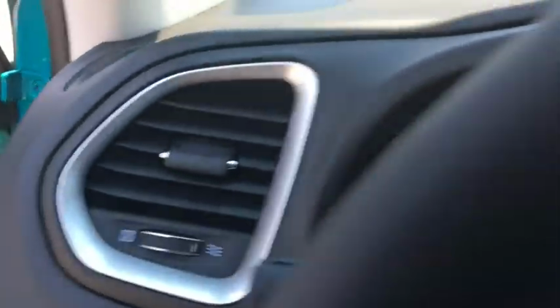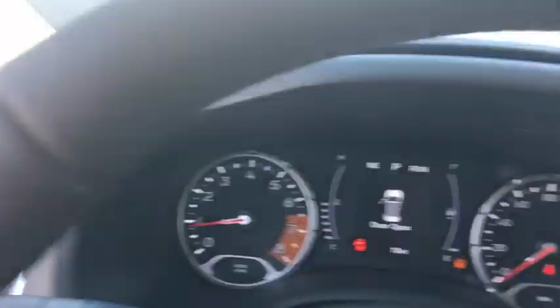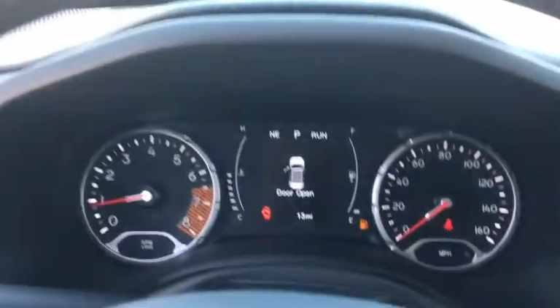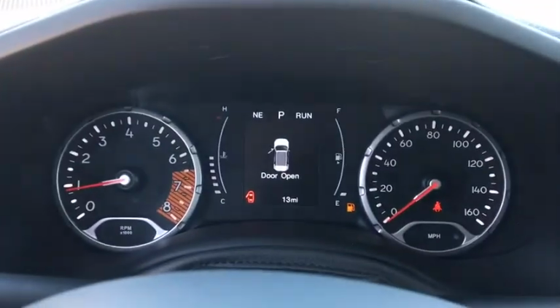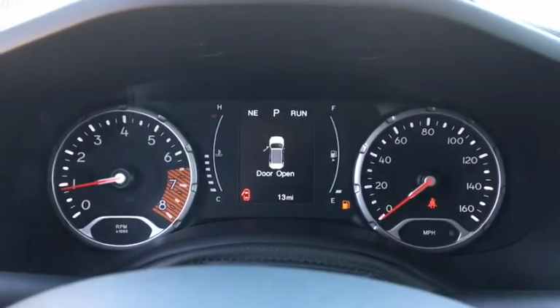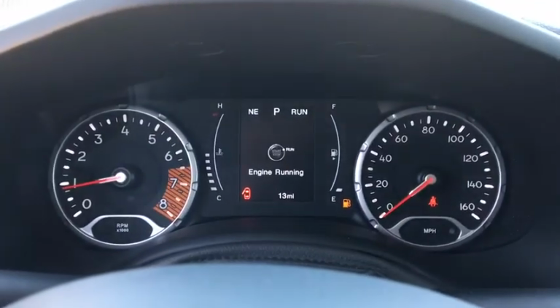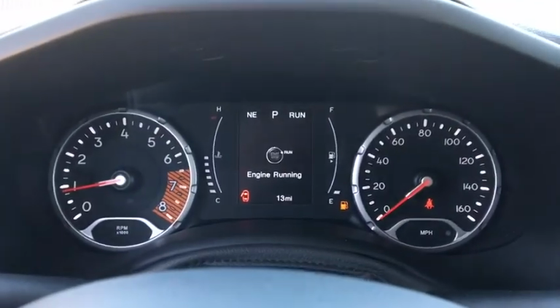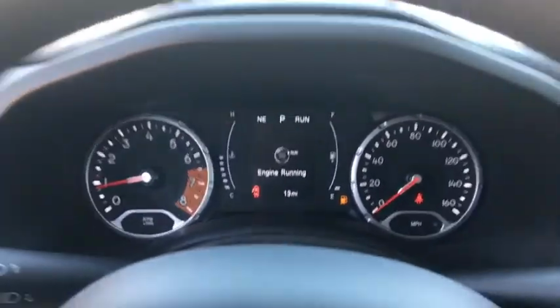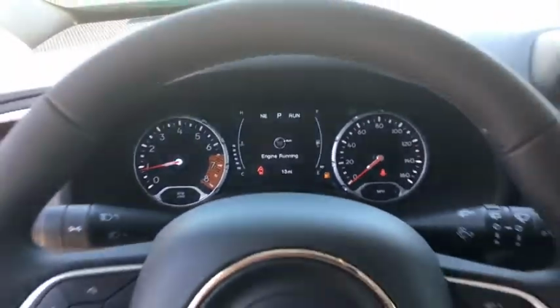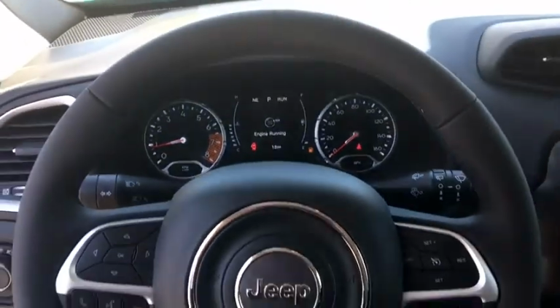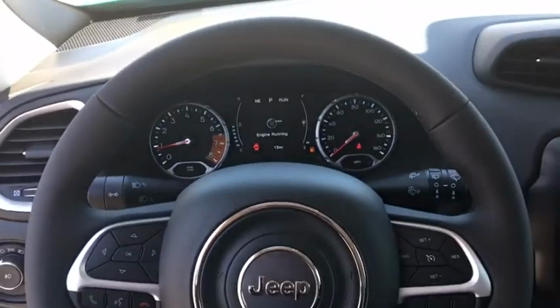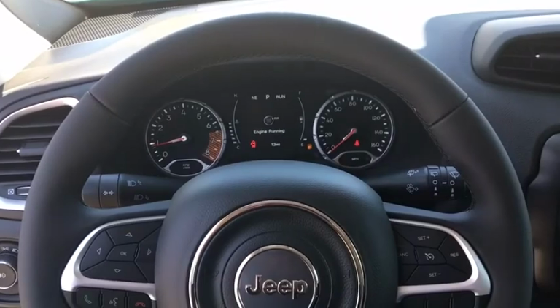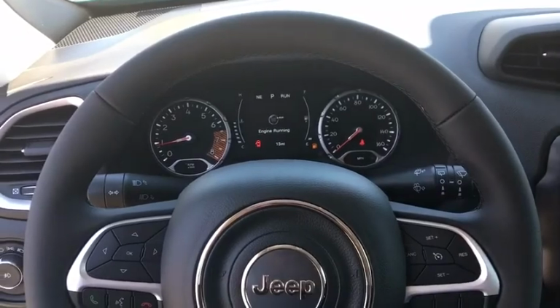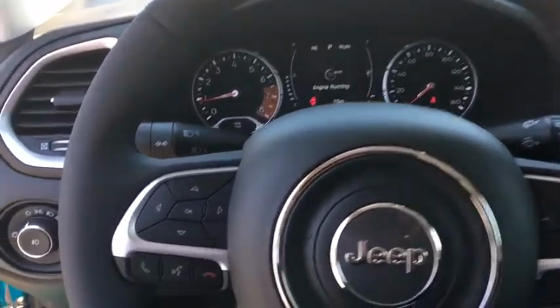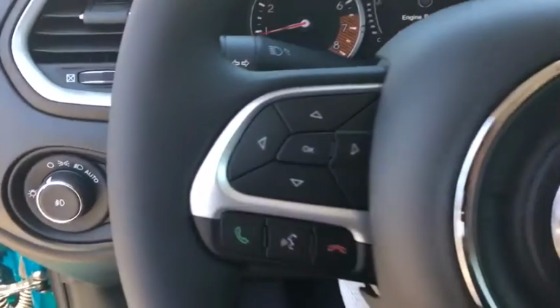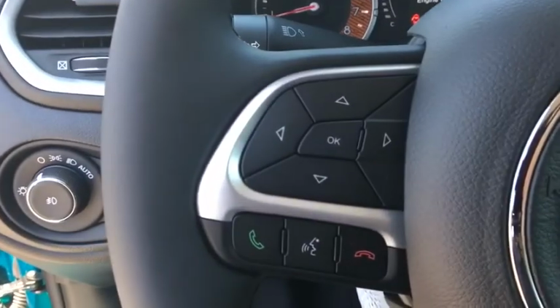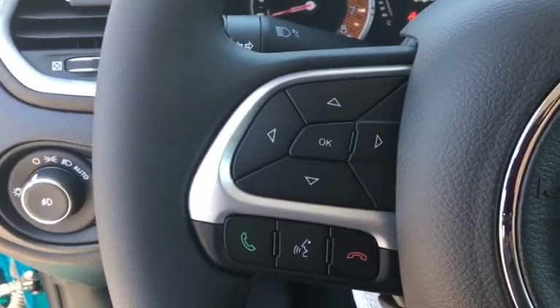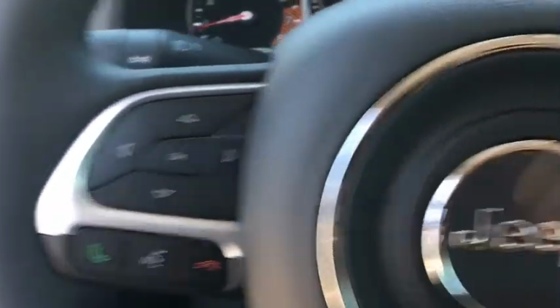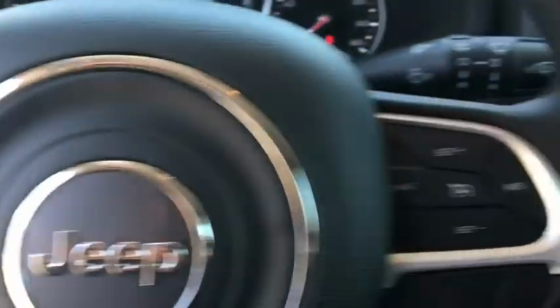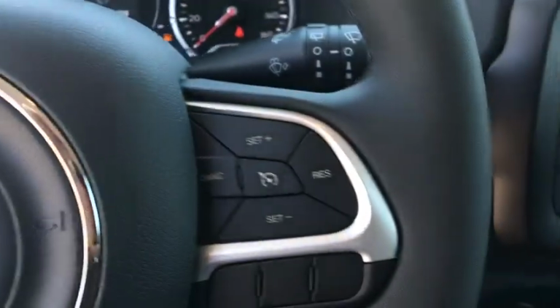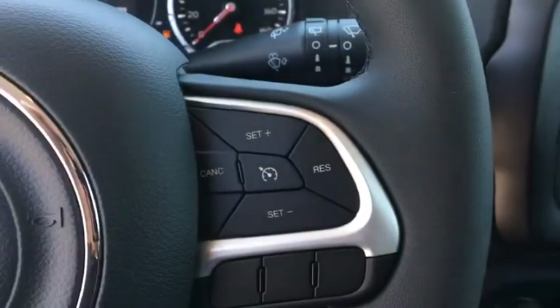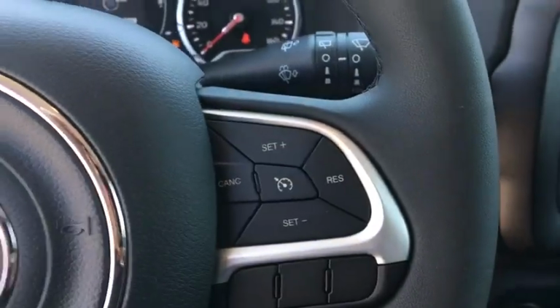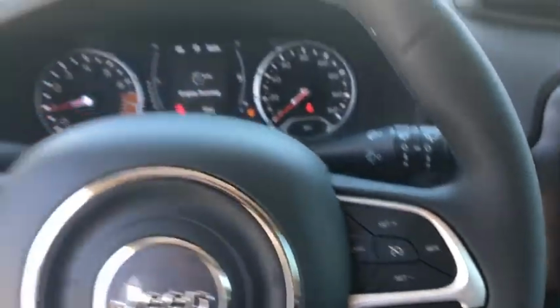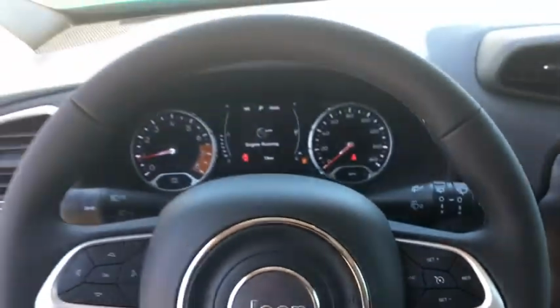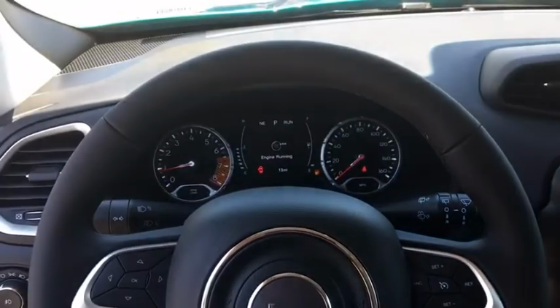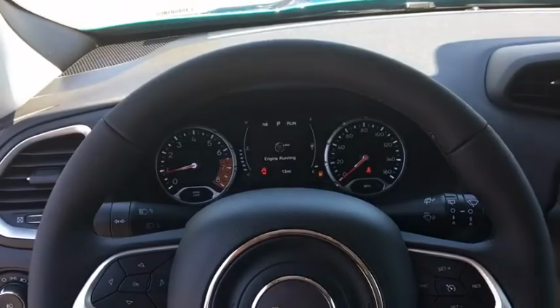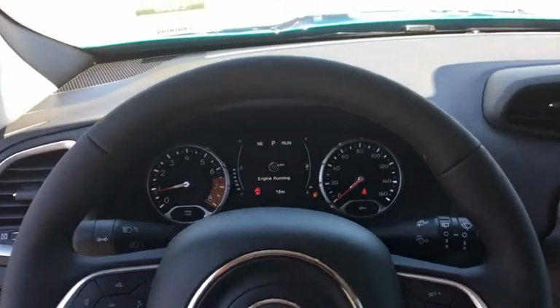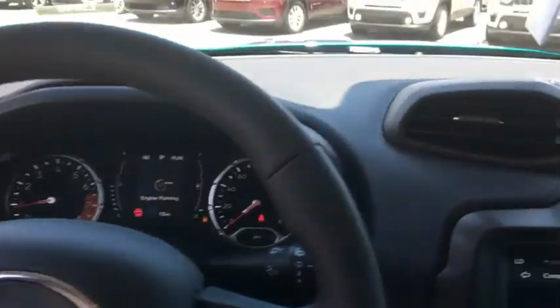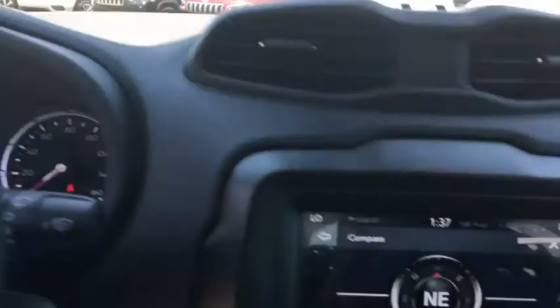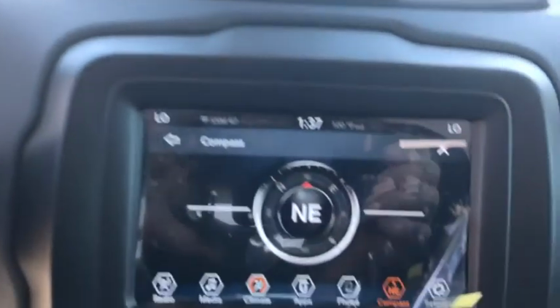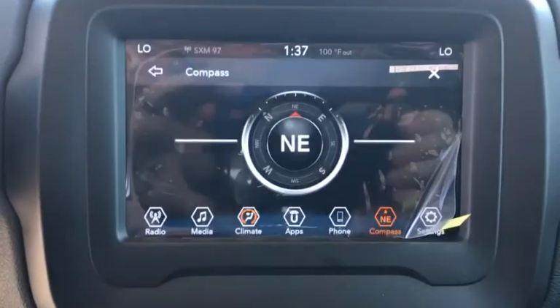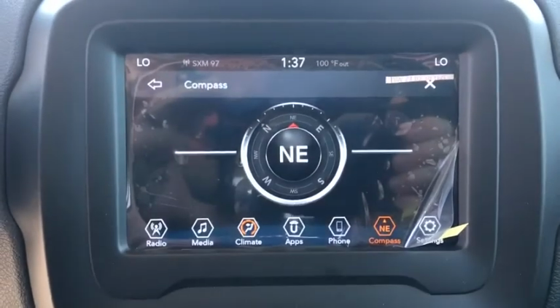Power windows, electronic stability control, brake assist, panic alarm, remote keyless entry, tachometer, rear window wiper, front reading lamps, front bucket seats, and rear view camera.